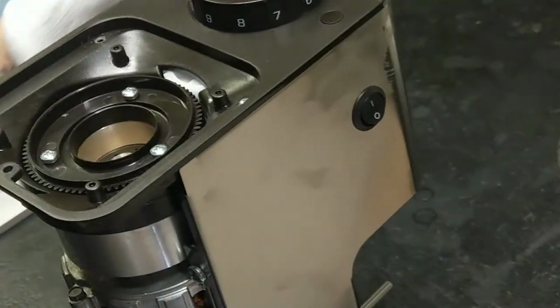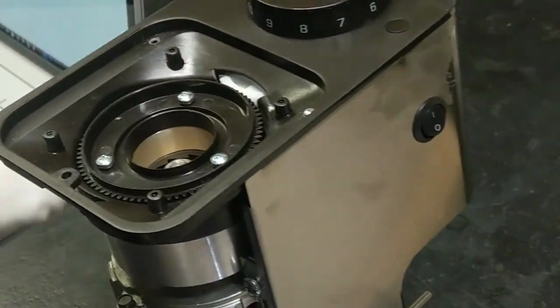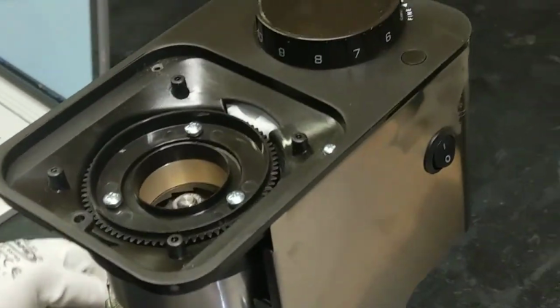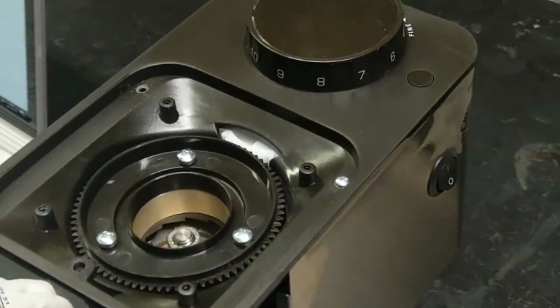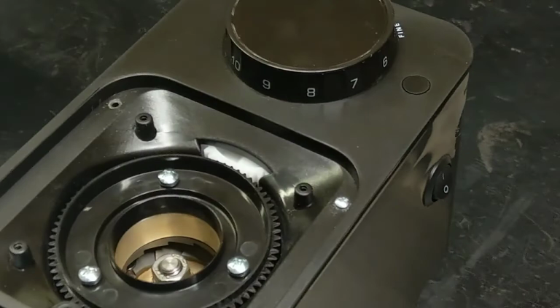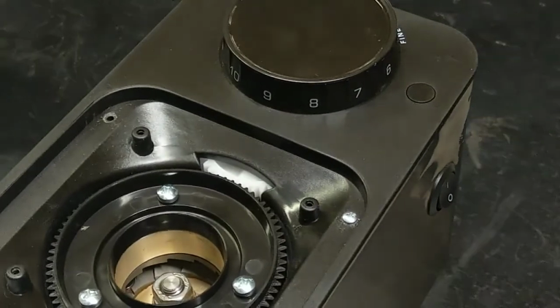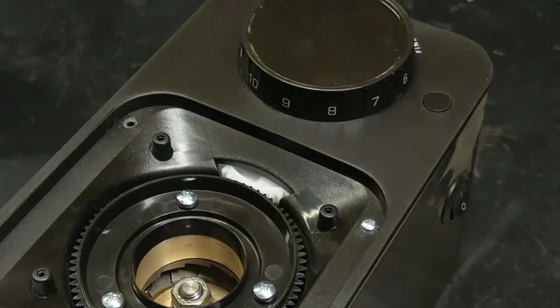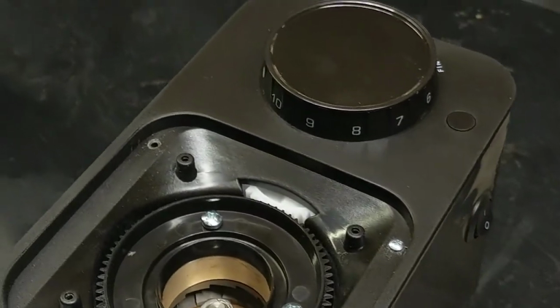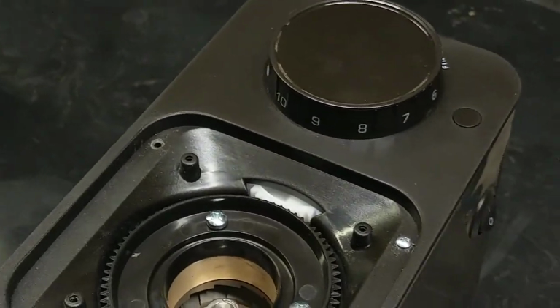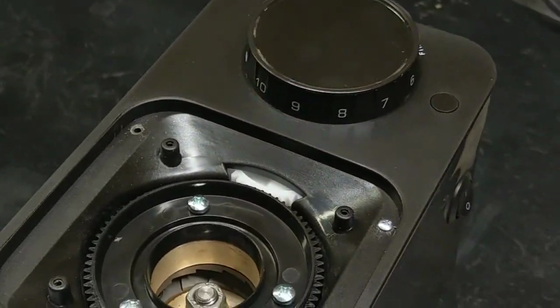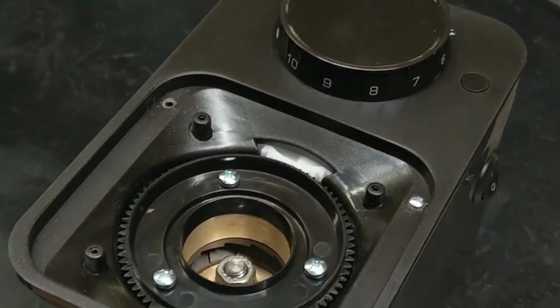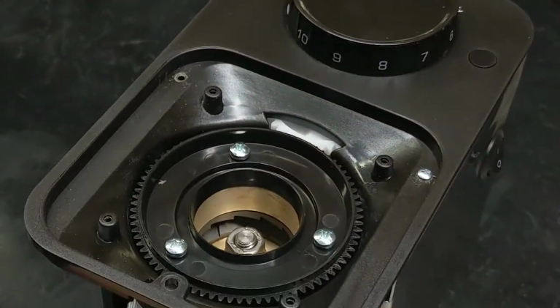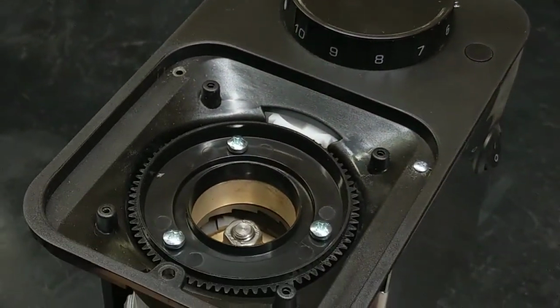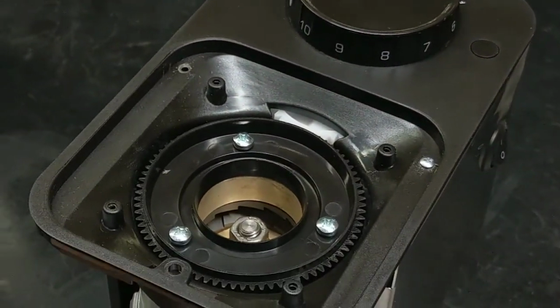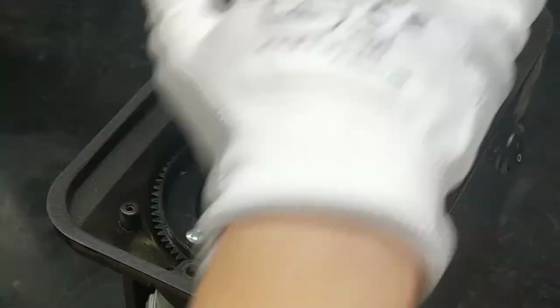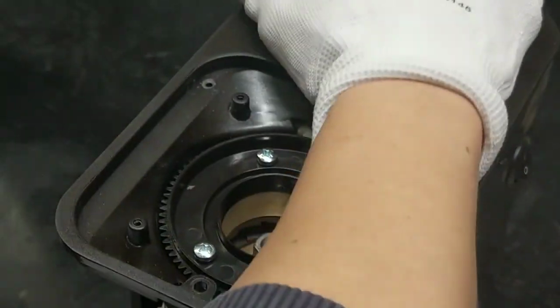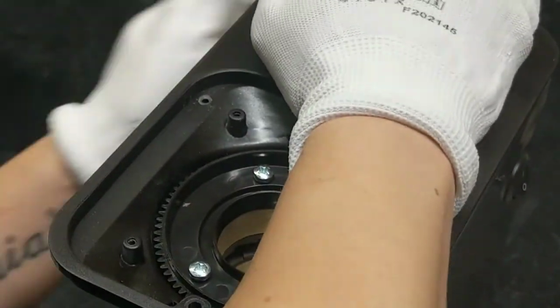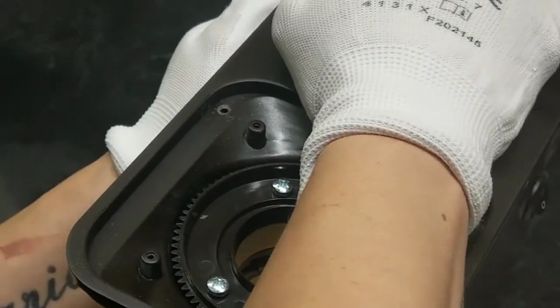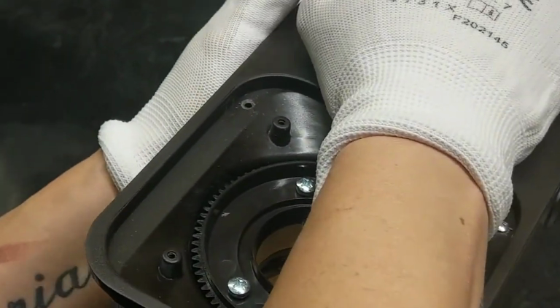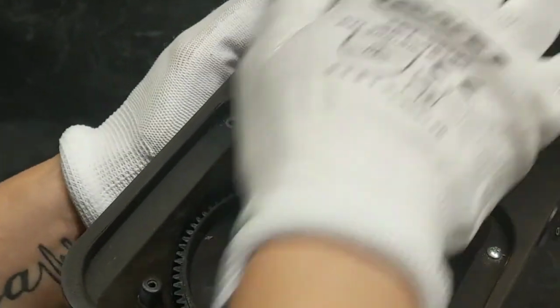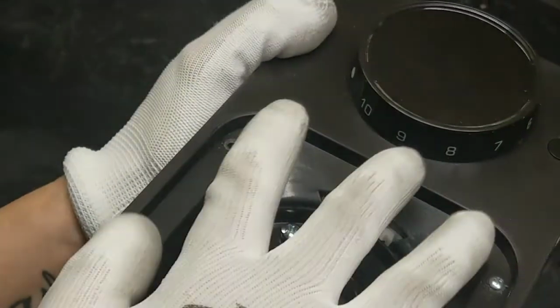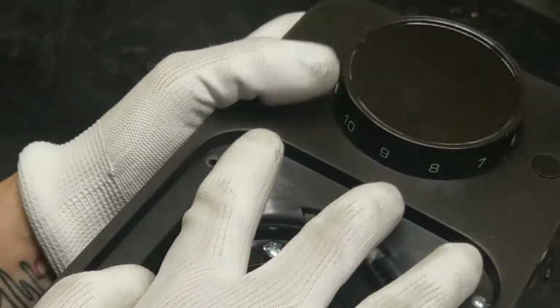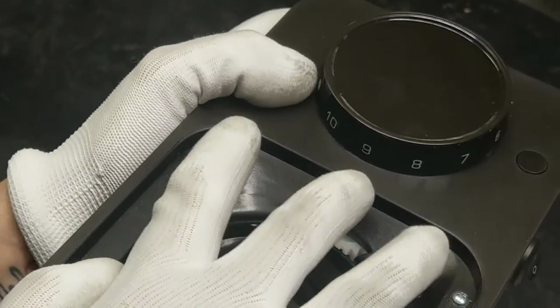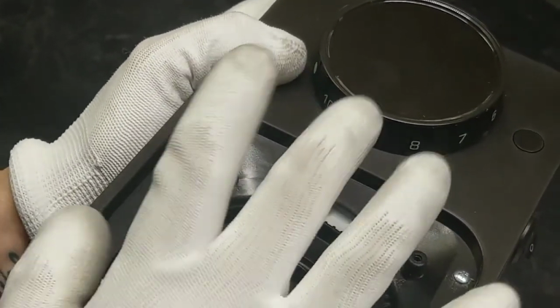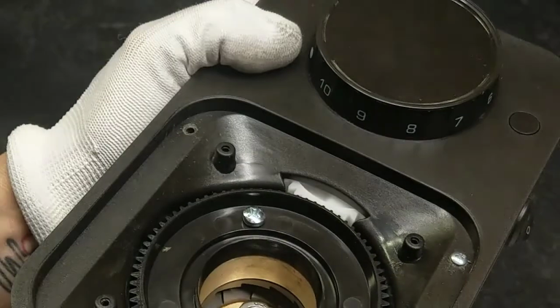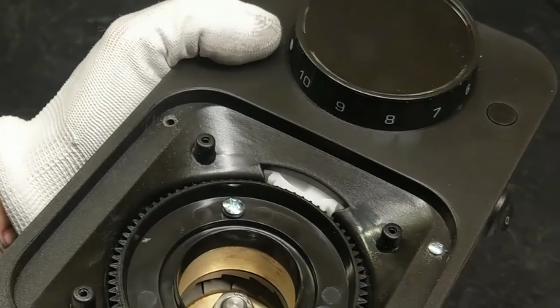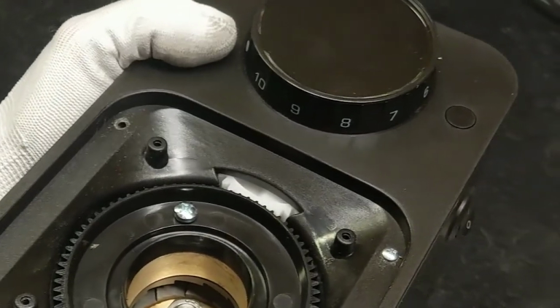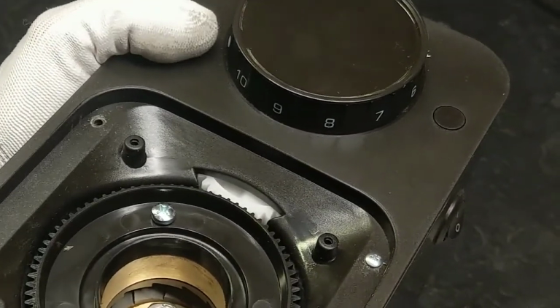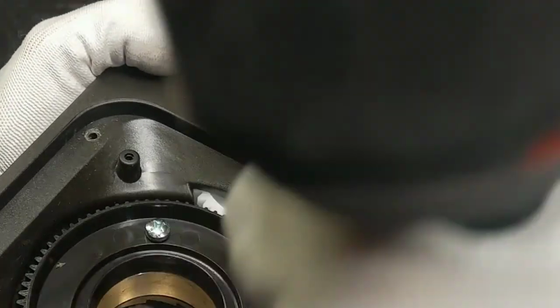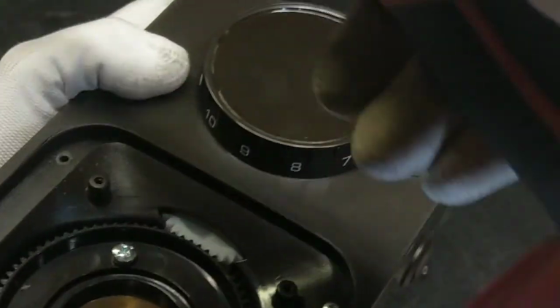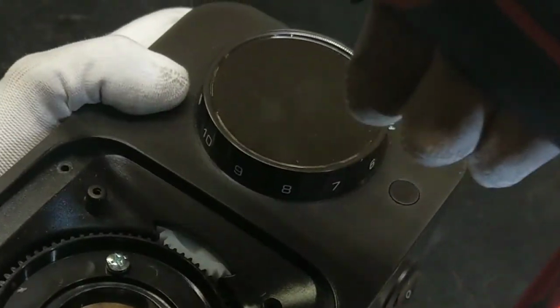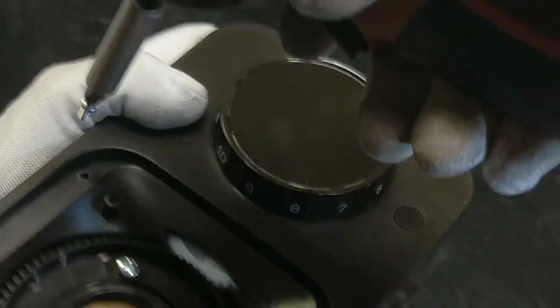First screw. The same in the opposite way, because they work with those two pads that you have in the cover.